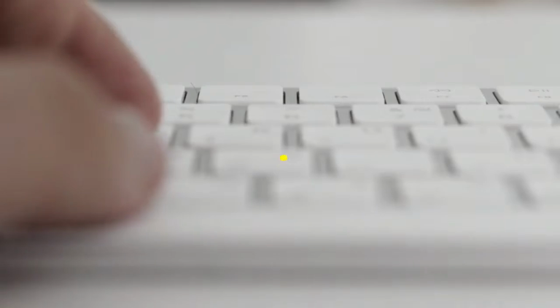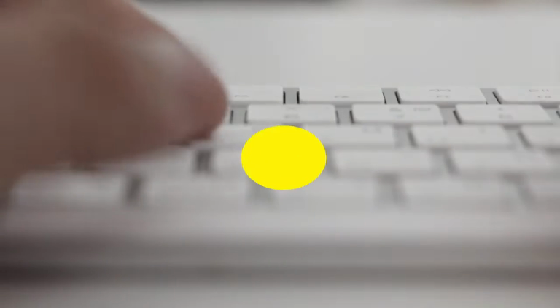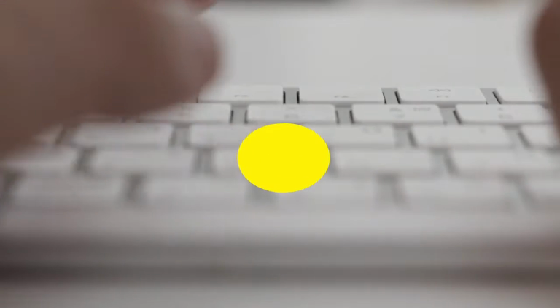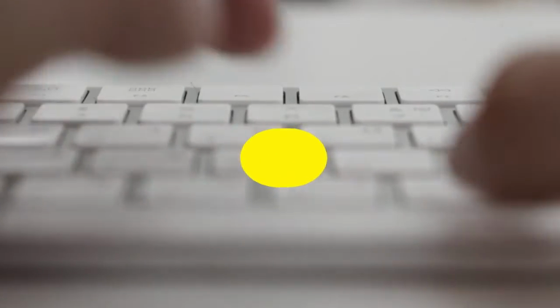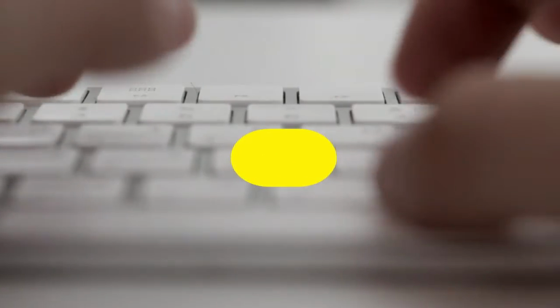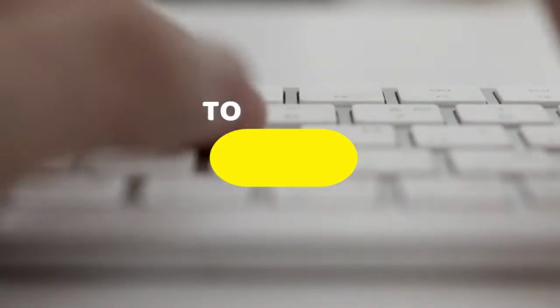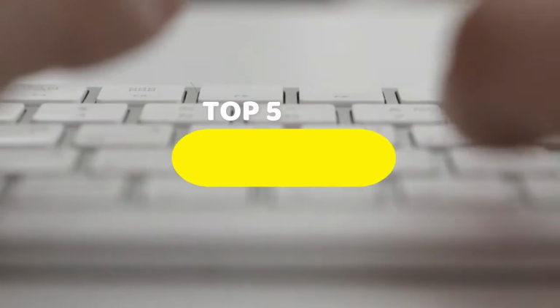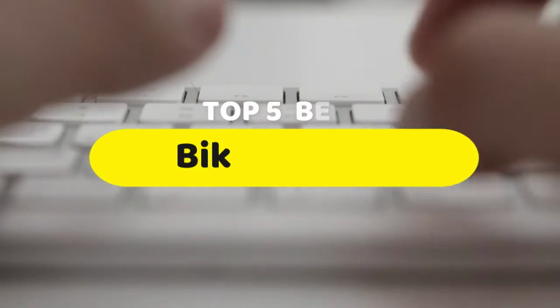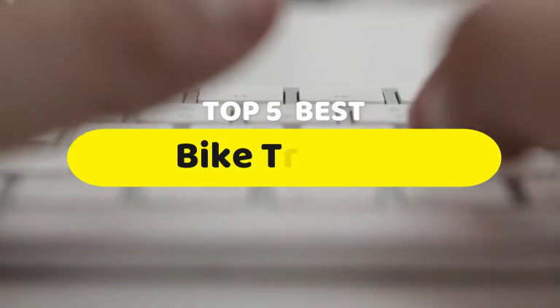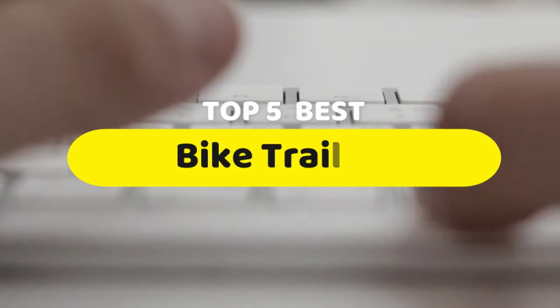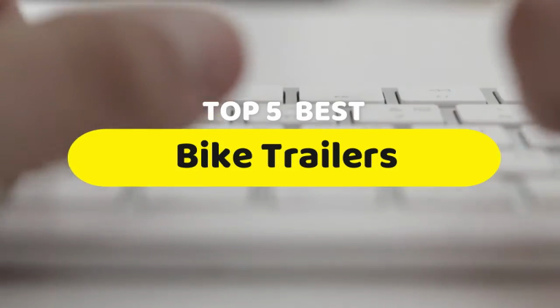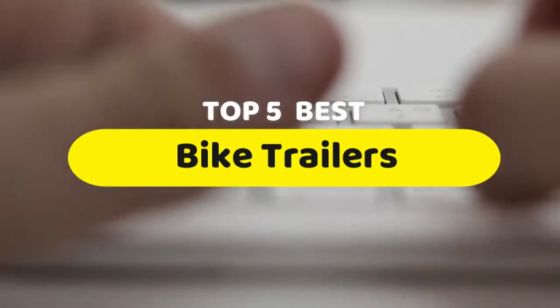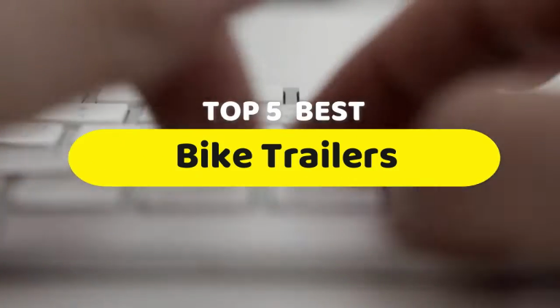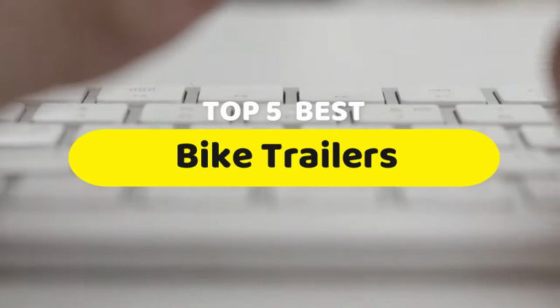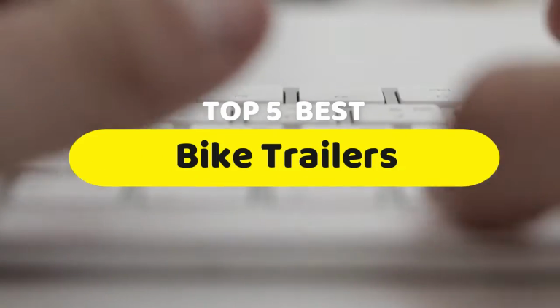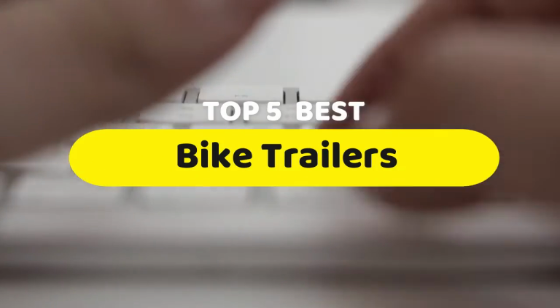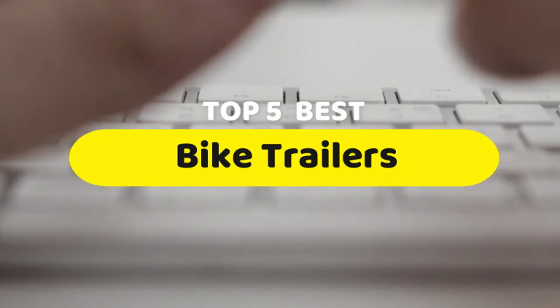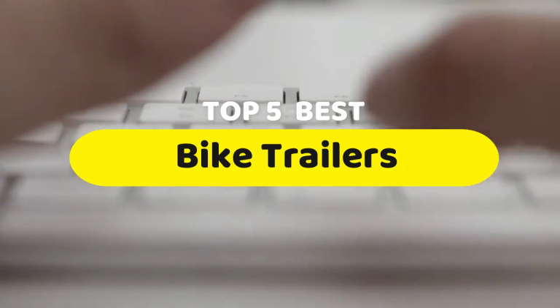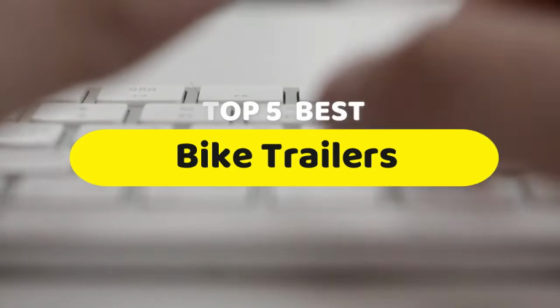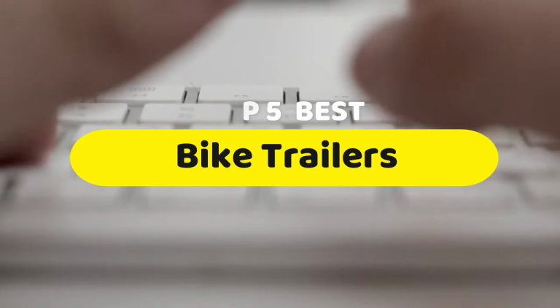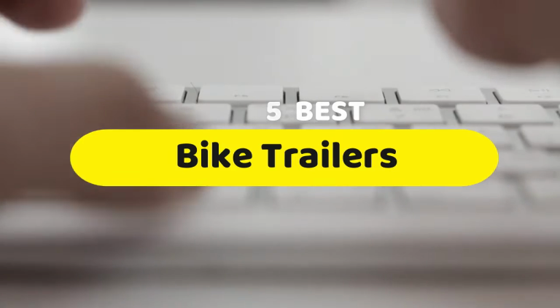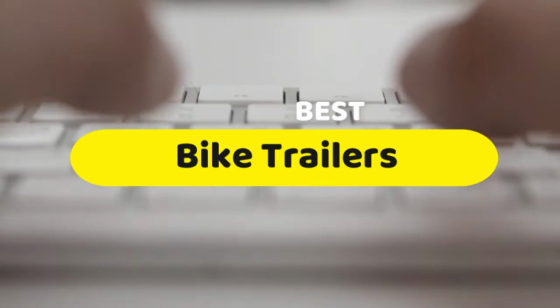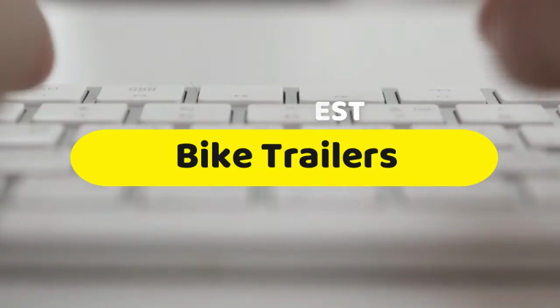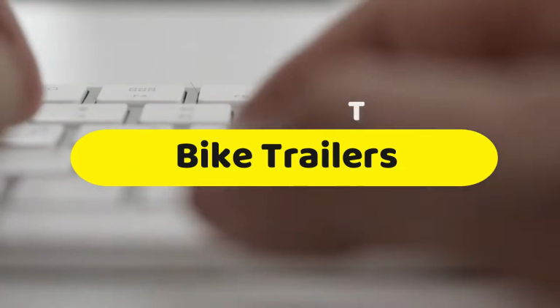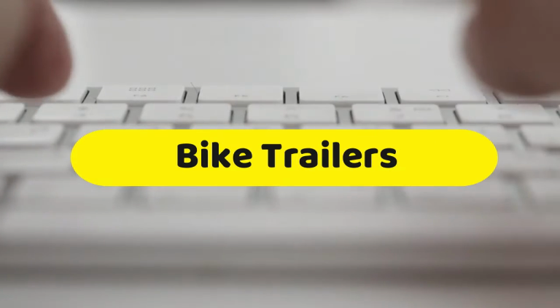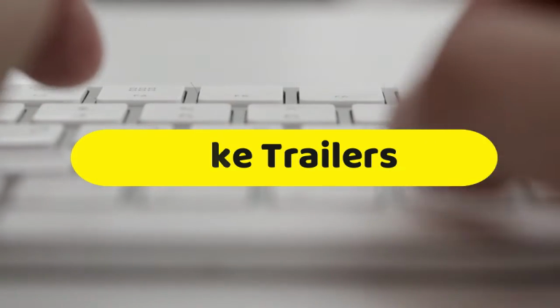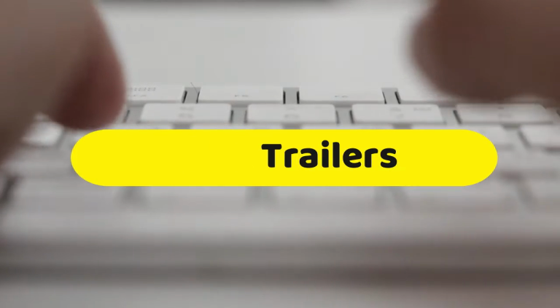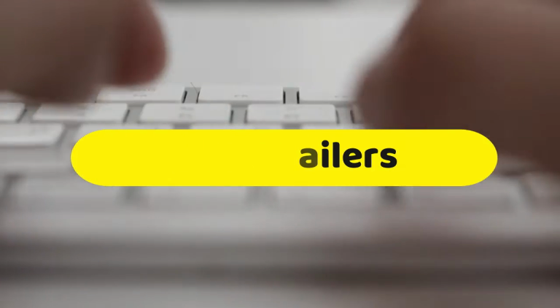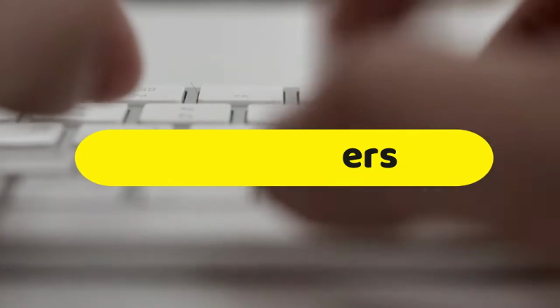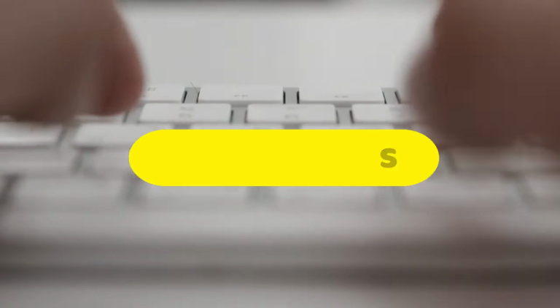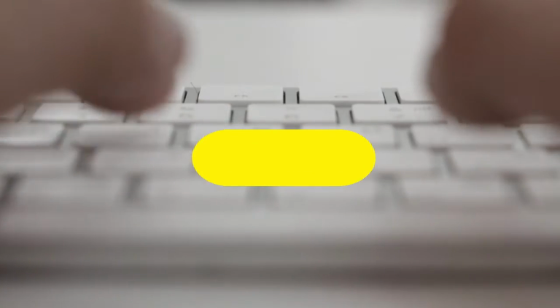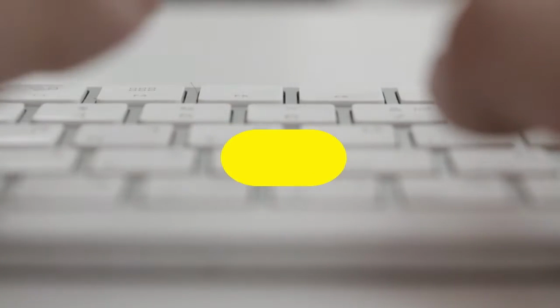Hello guys, today we are going to be checking out the five best bike trailers you can buy right now. I made this list based on my personal opinion and hours of research, and I have listed them based on performance, features, and price.